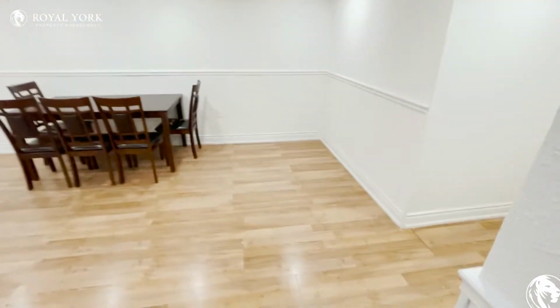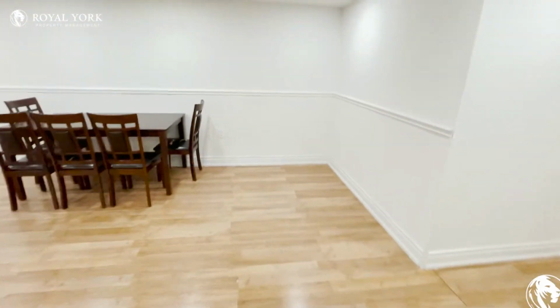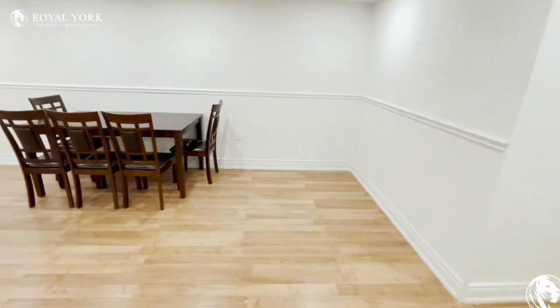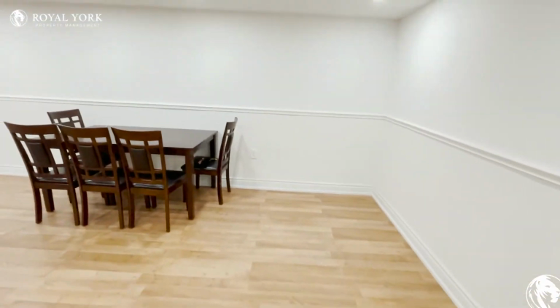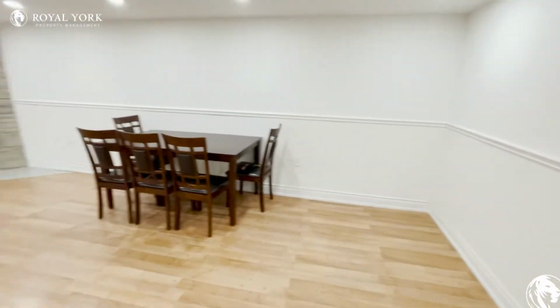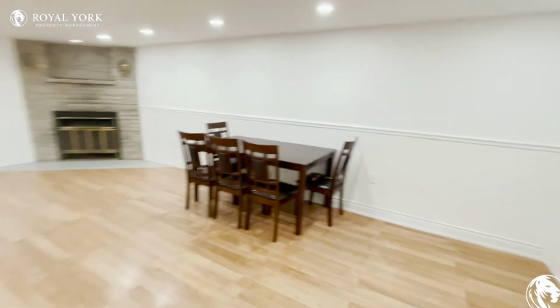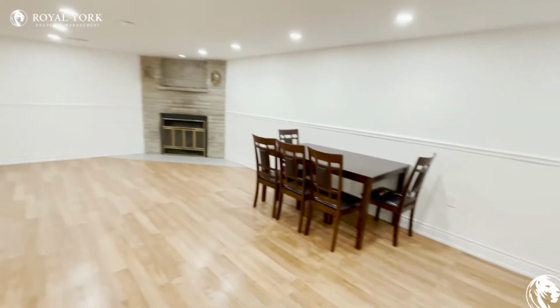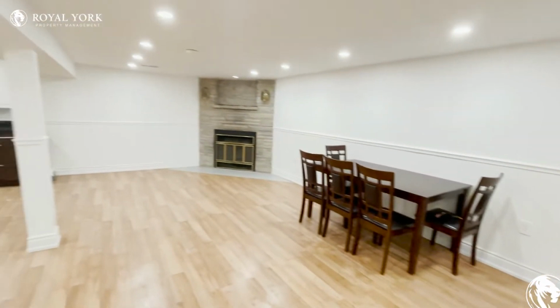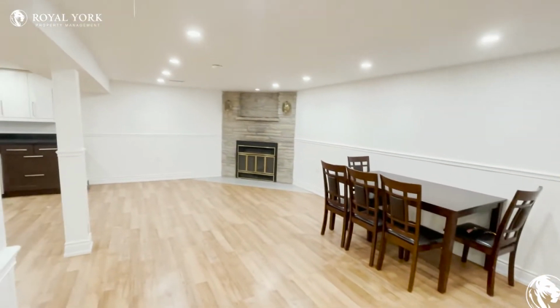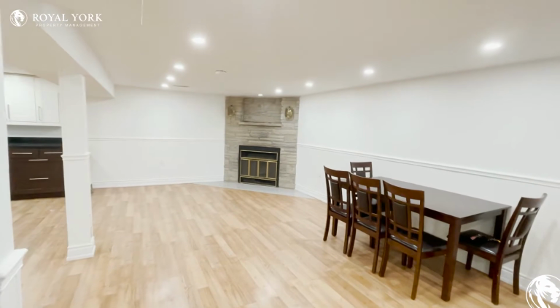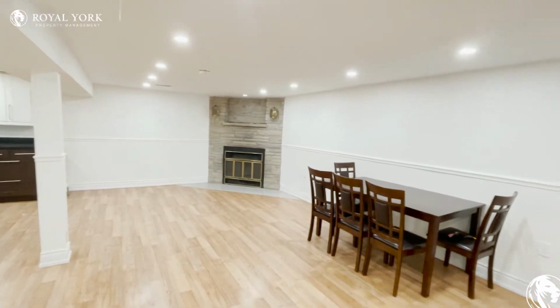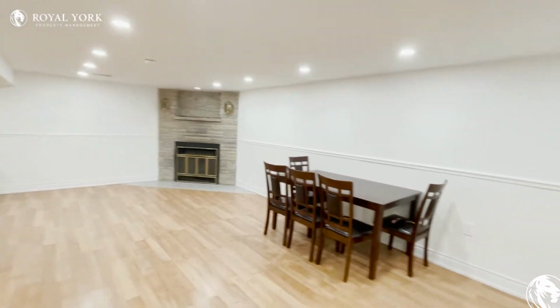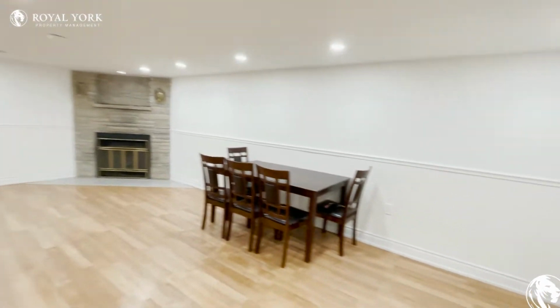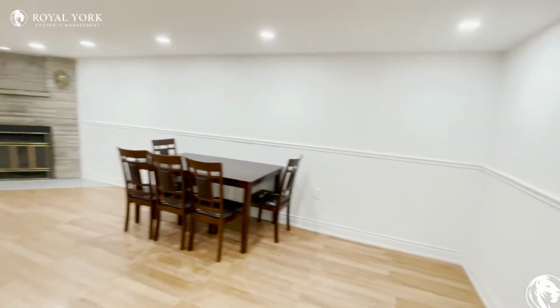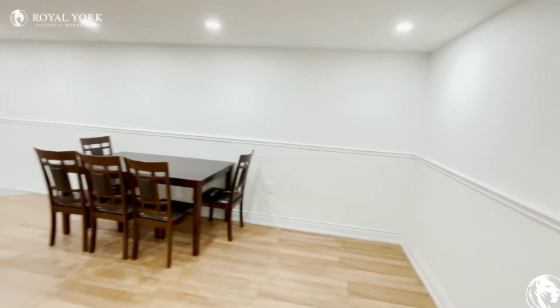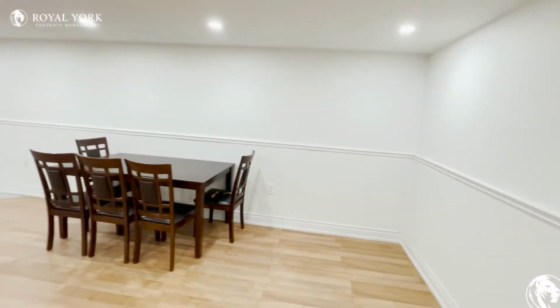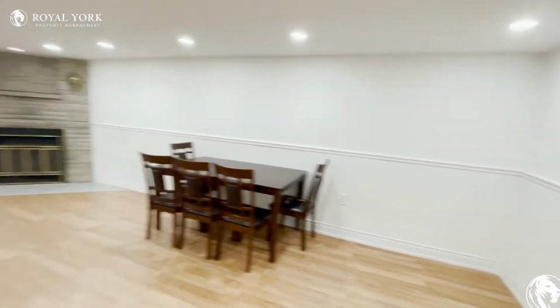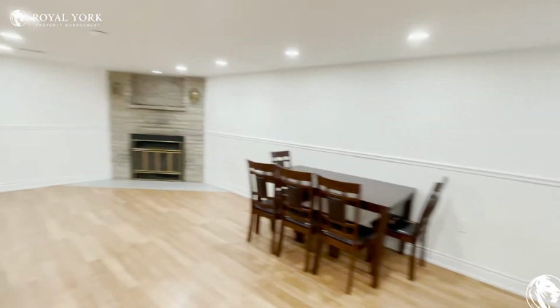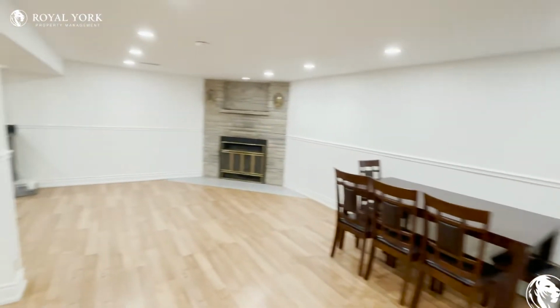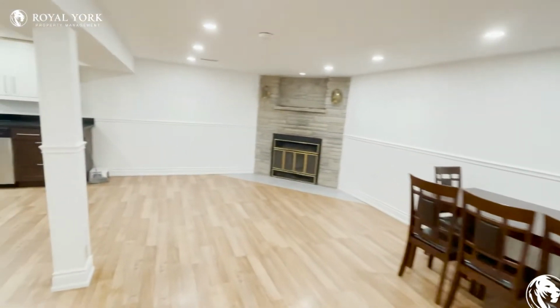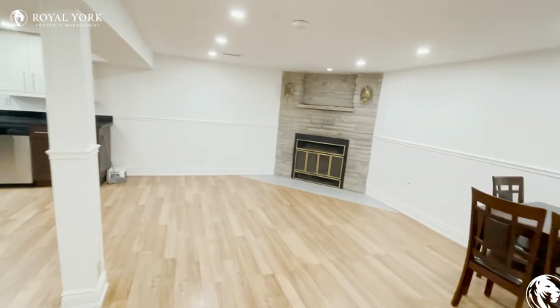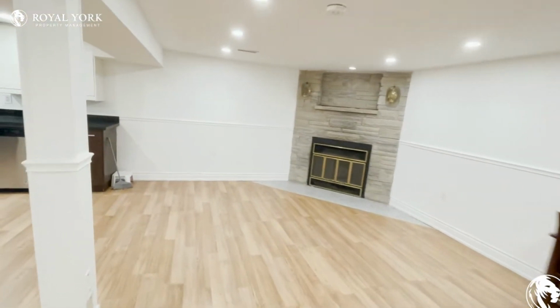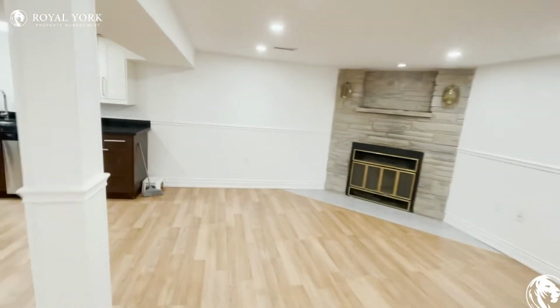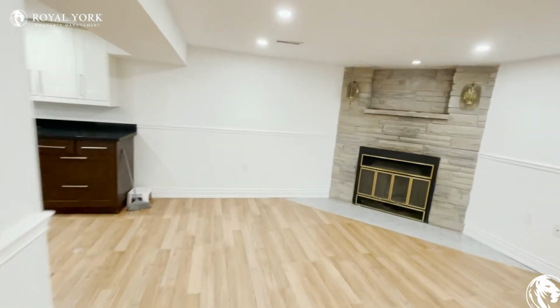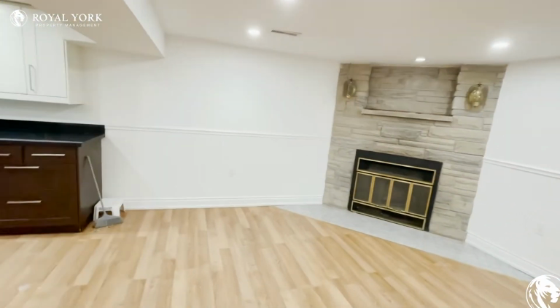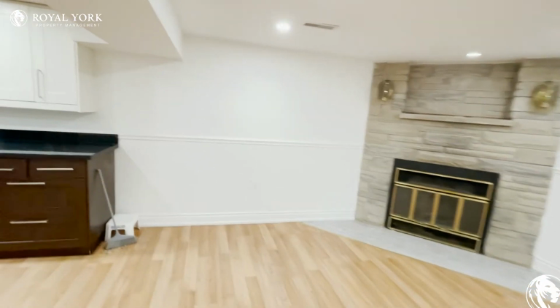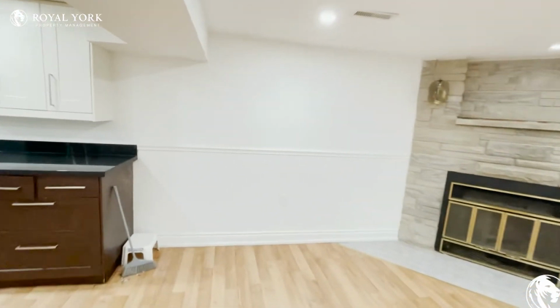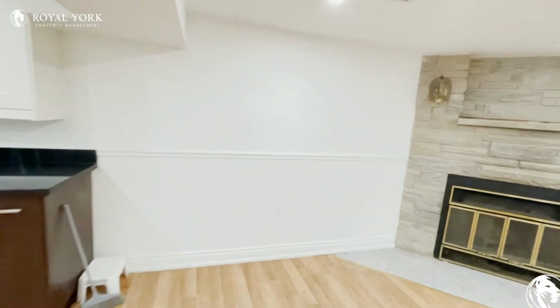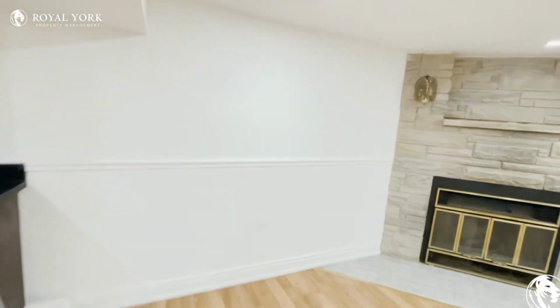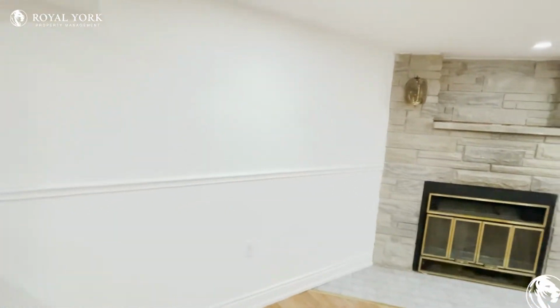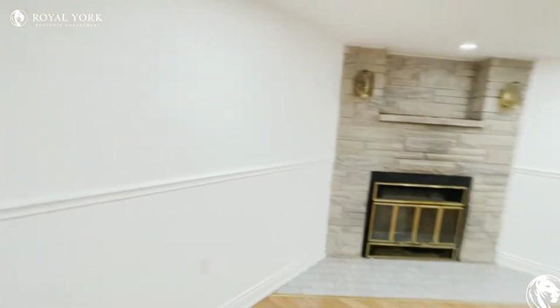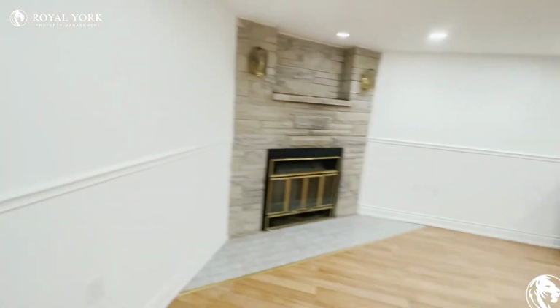Coming in, you have this super open living space where you can put a sectional and a mounted TV, and you still have more than enough room for dining as well.